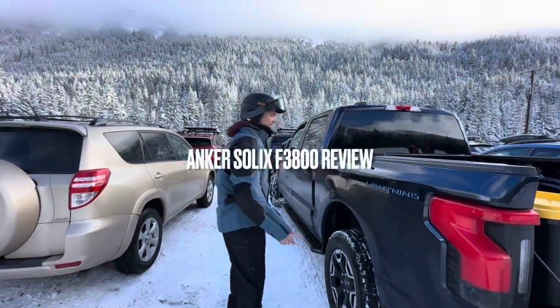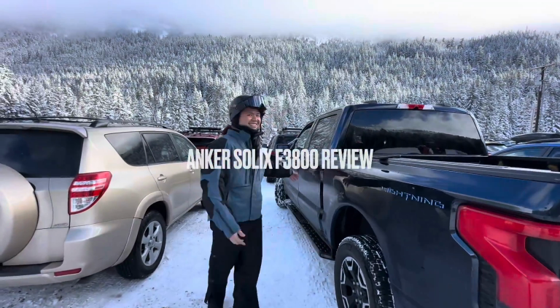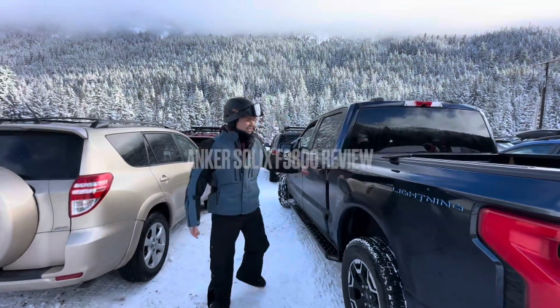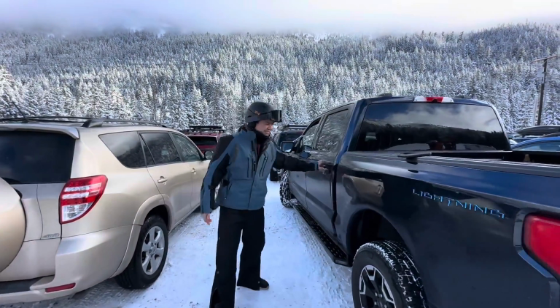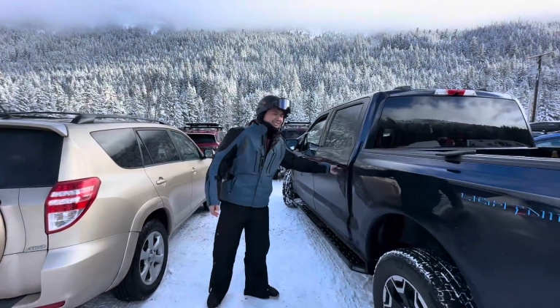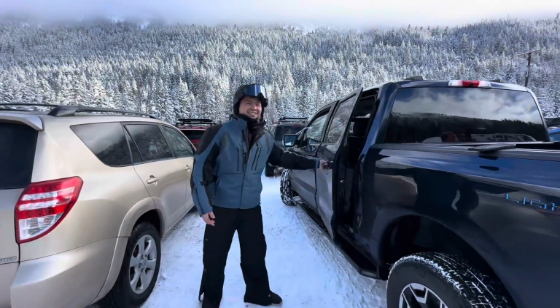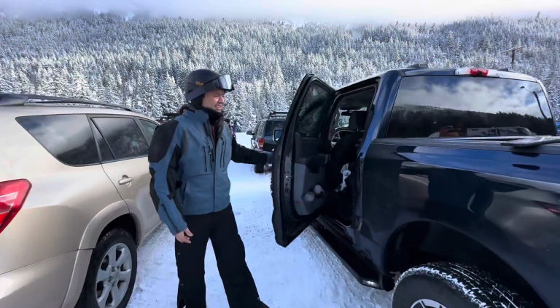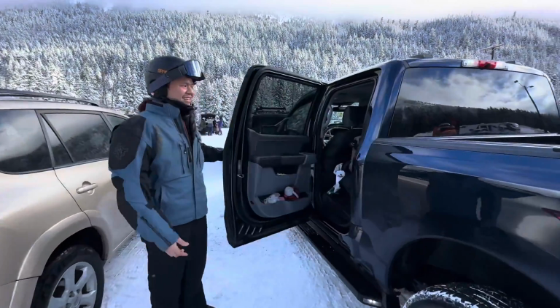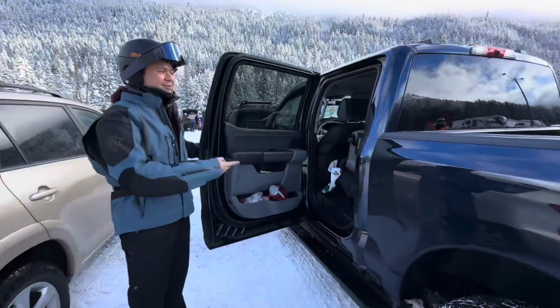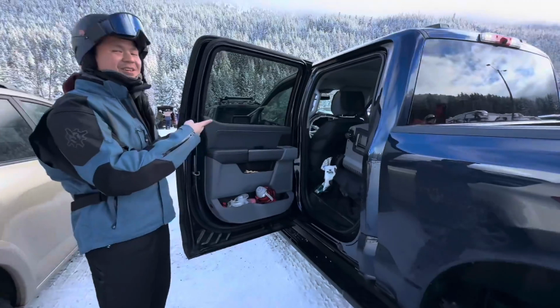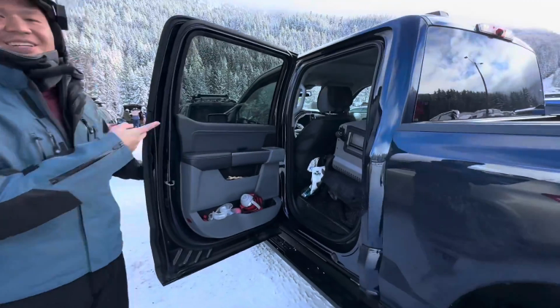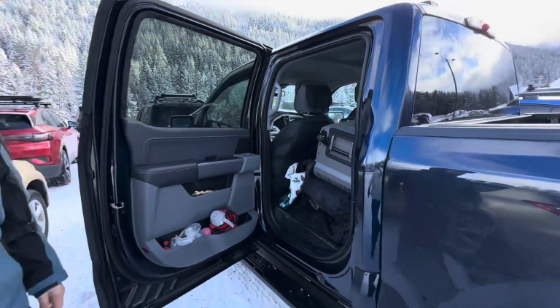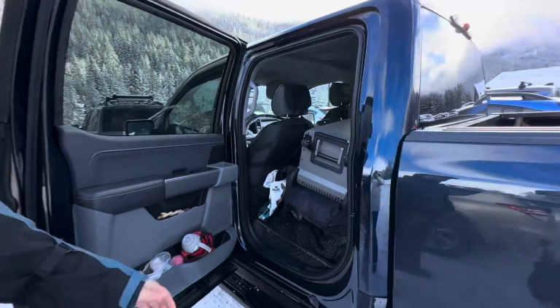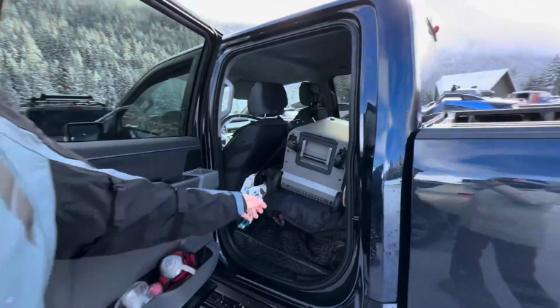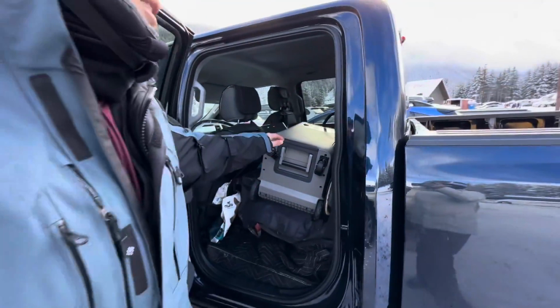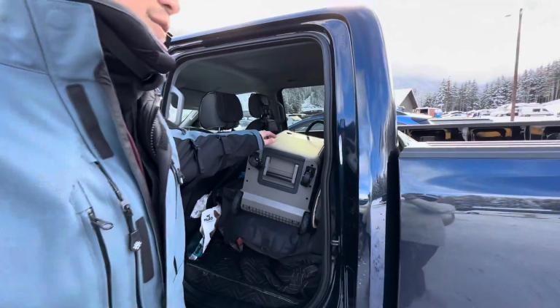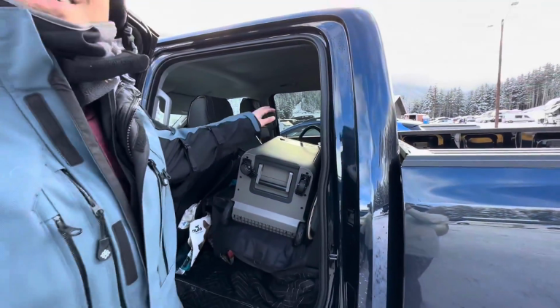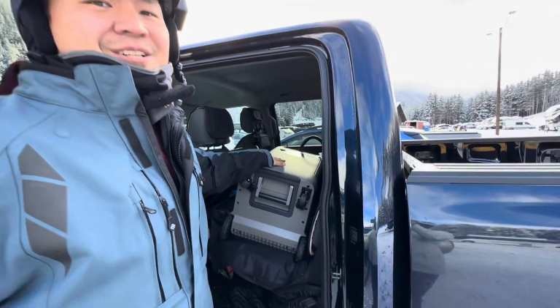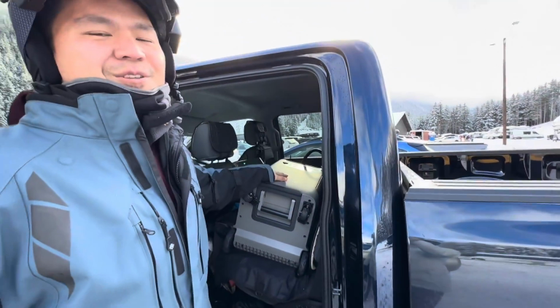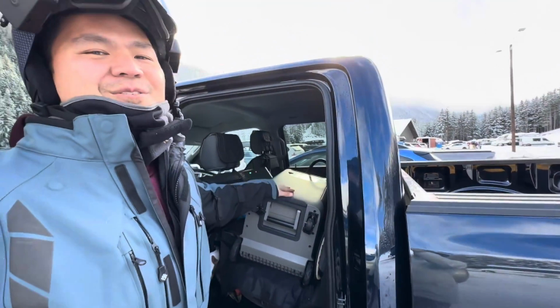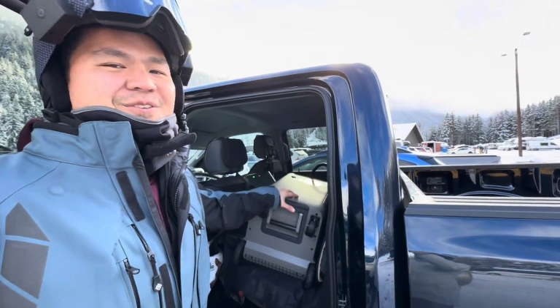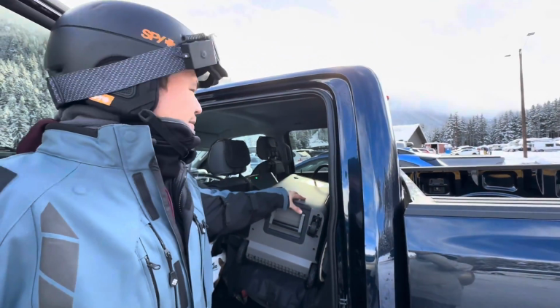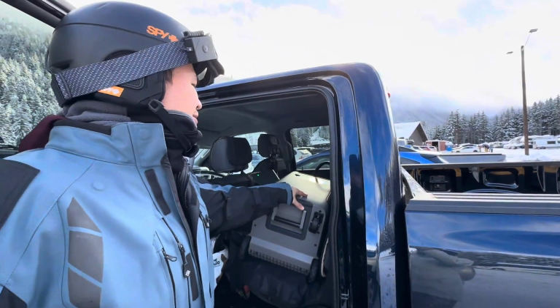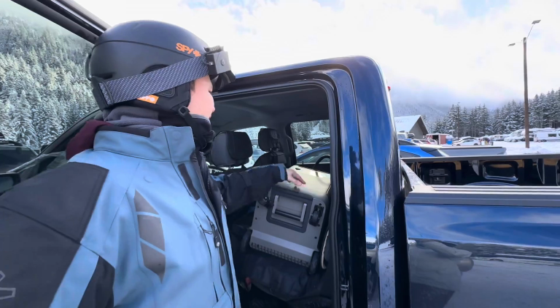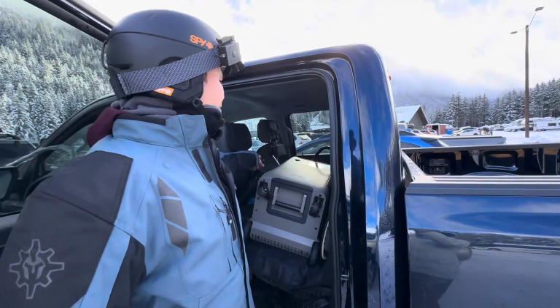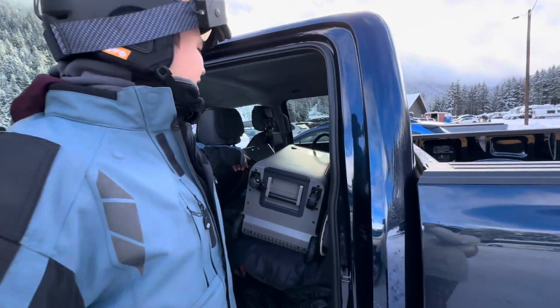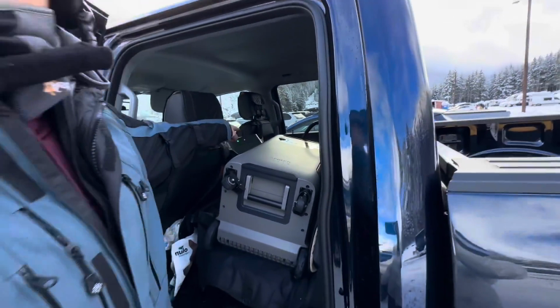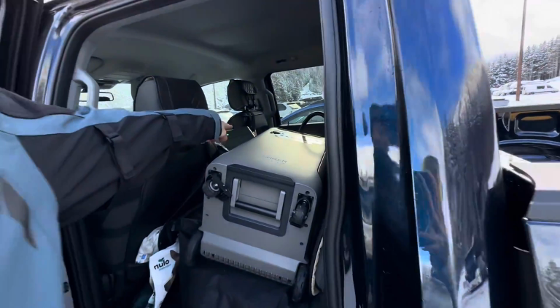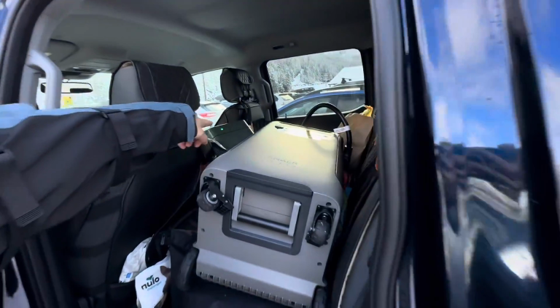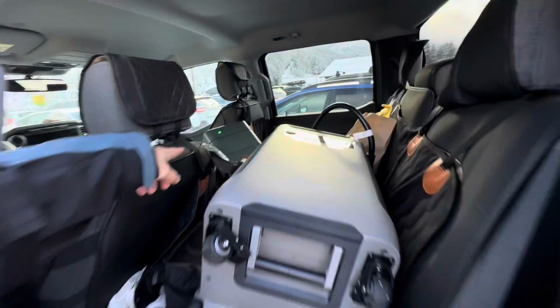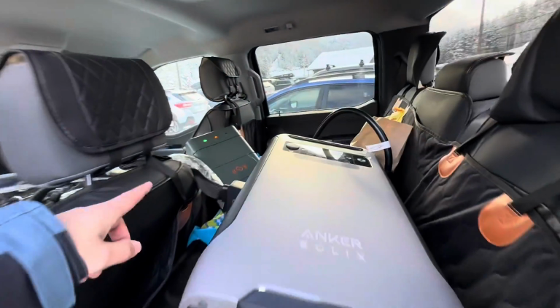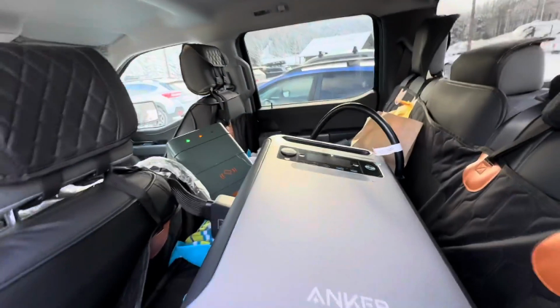Take a look at the truck here, everyone. We got the Anker Solix F3800 over here with a 240V charger with the V4 charger itself that's charging.